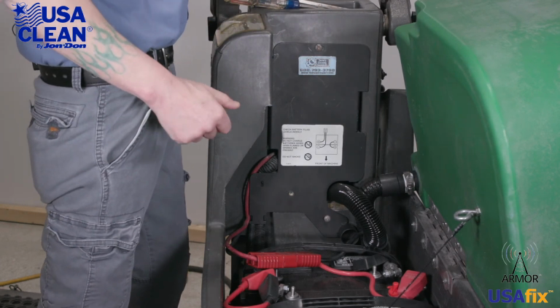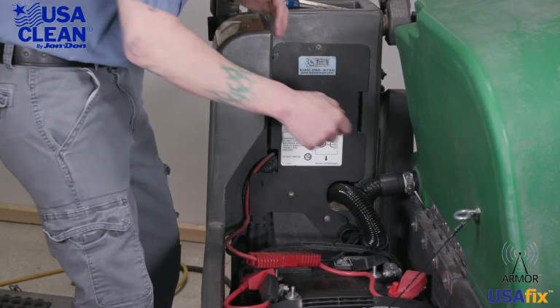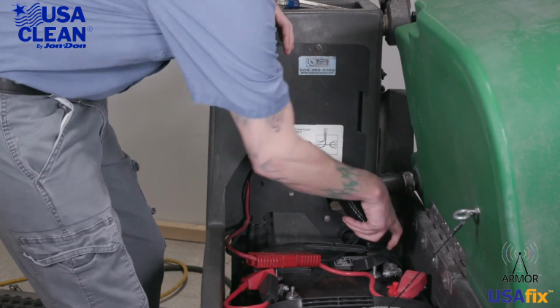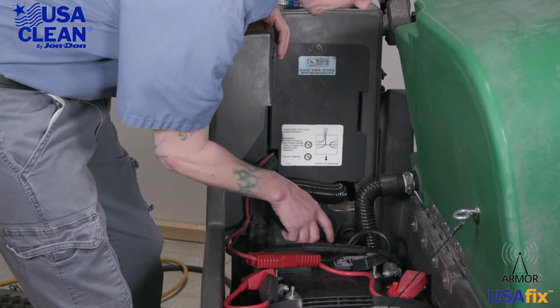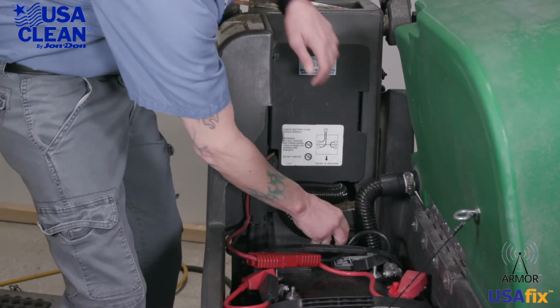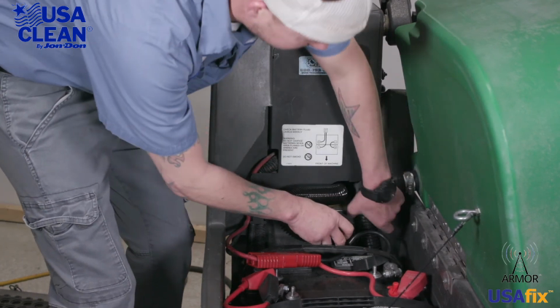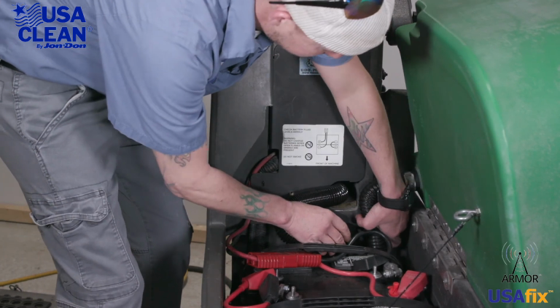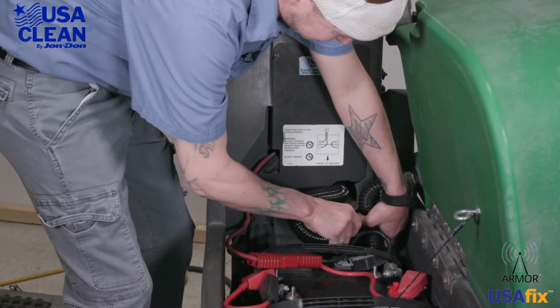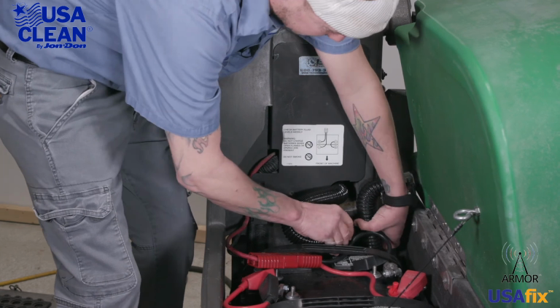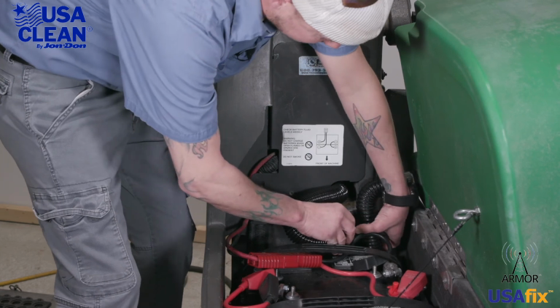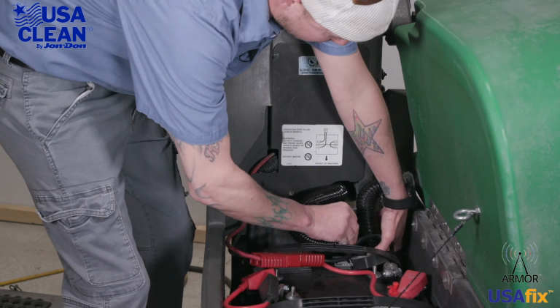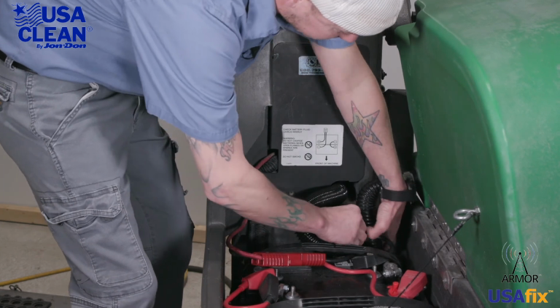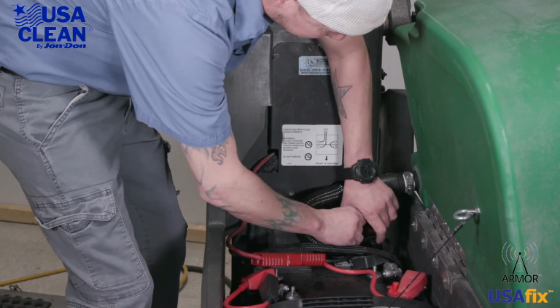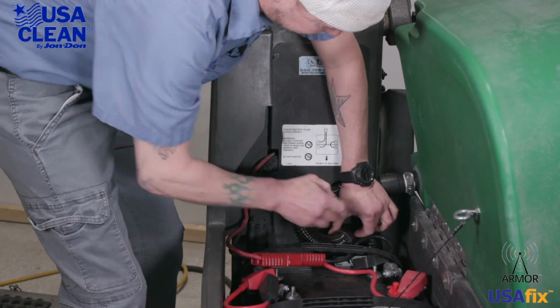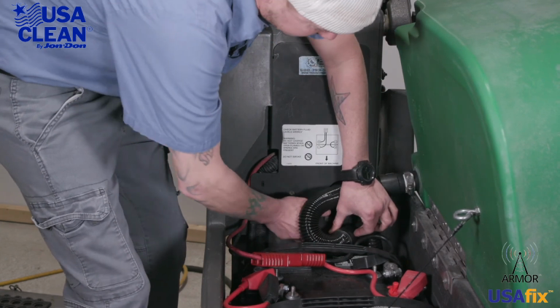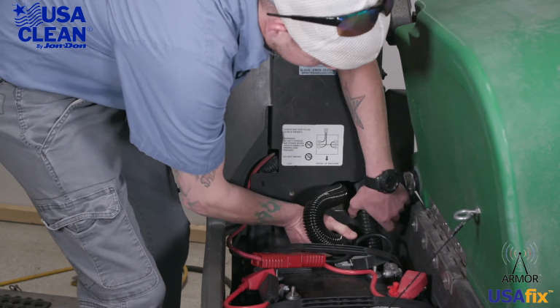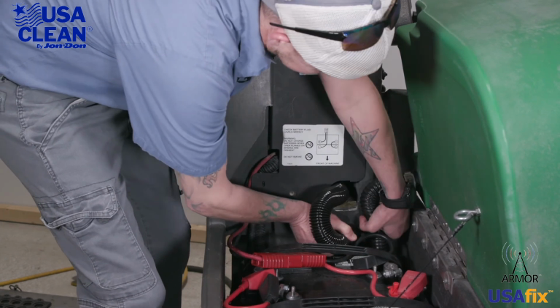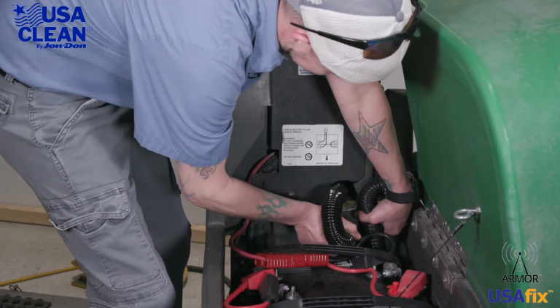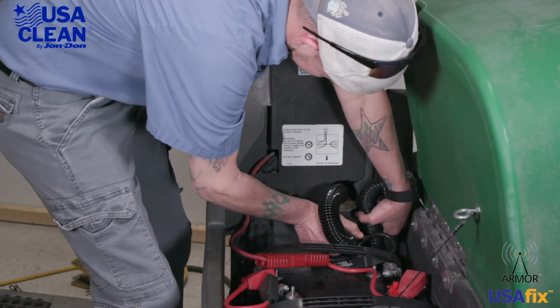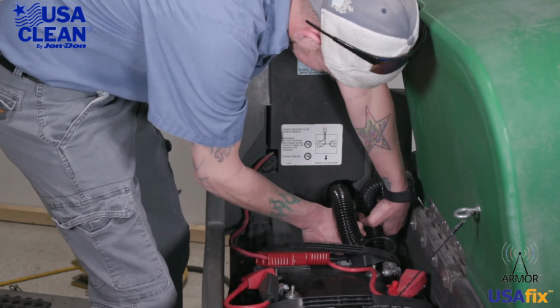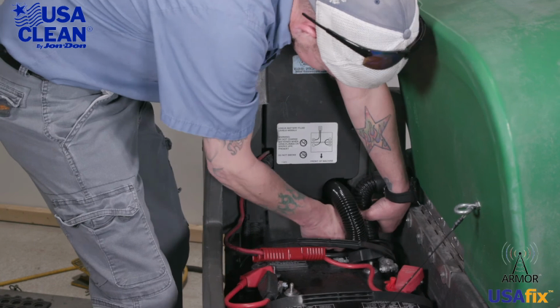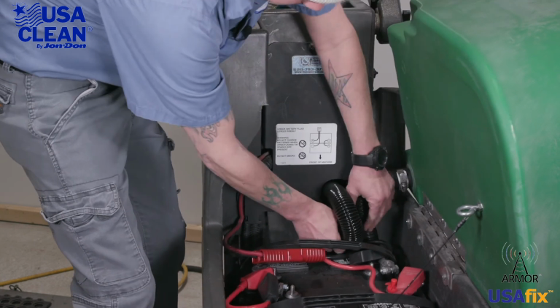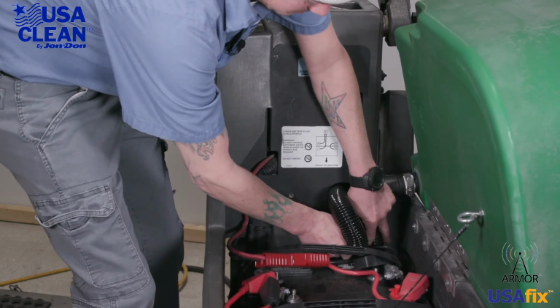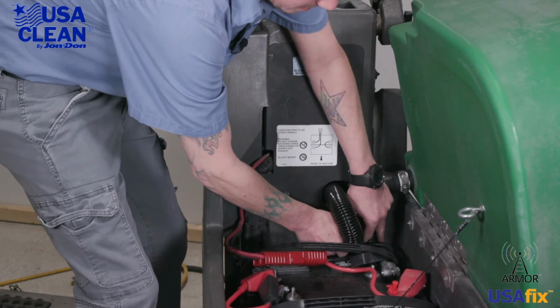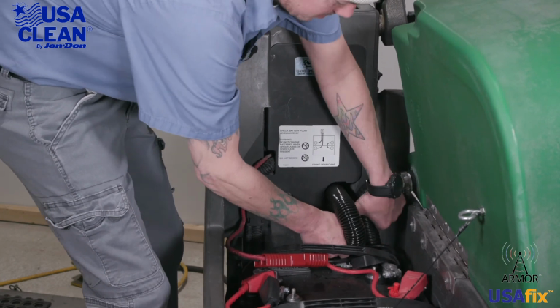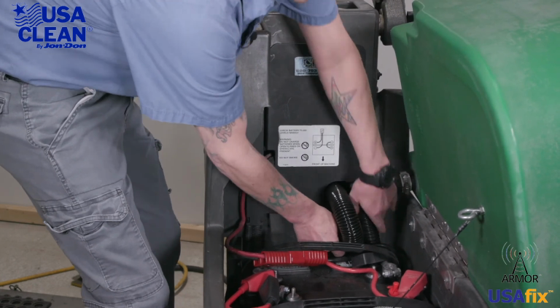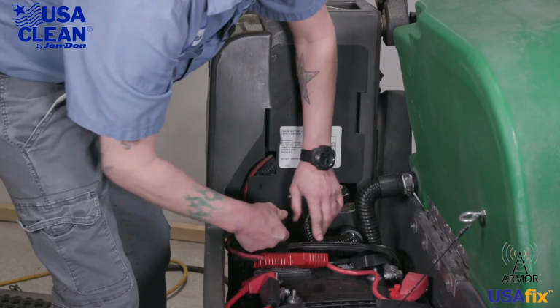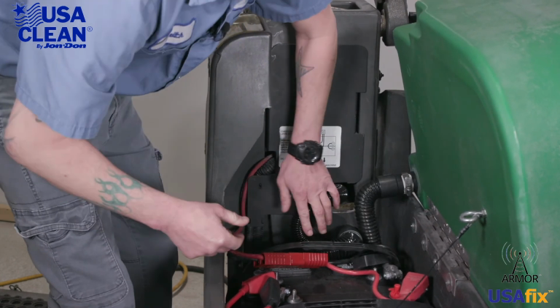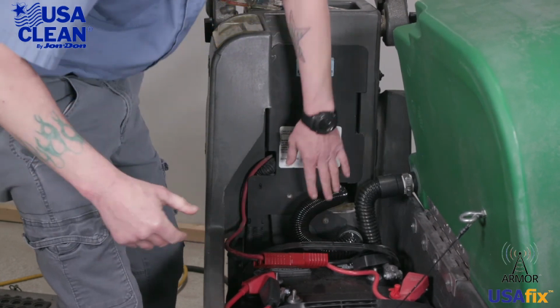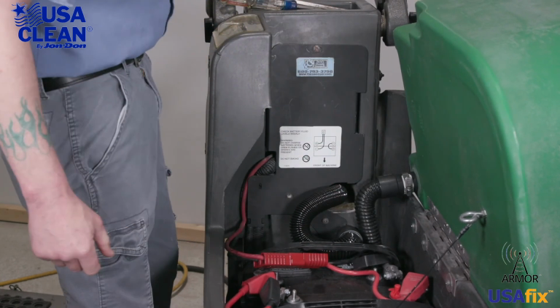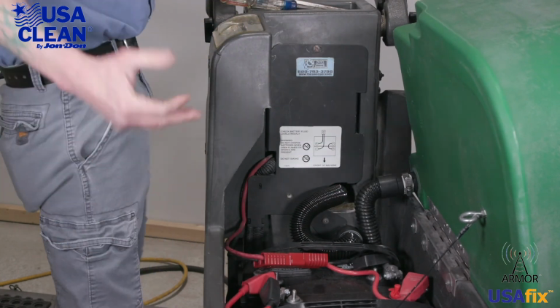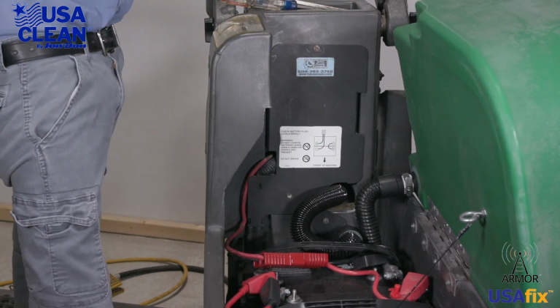Let's tighten them back down. Last but not least, take the other end of the hose and slide it back on the little lip. And you're done.